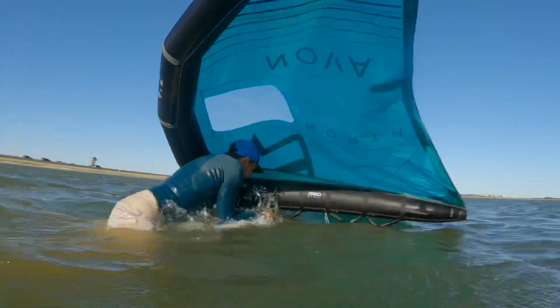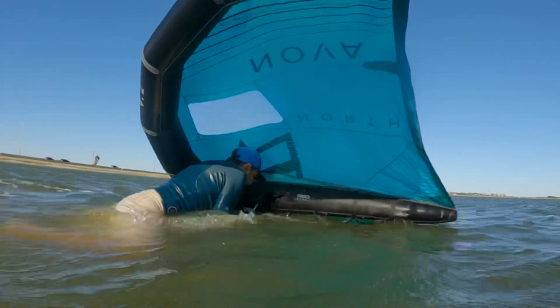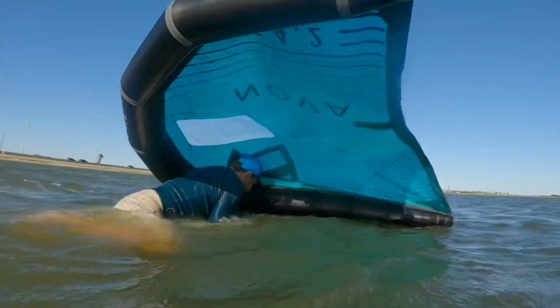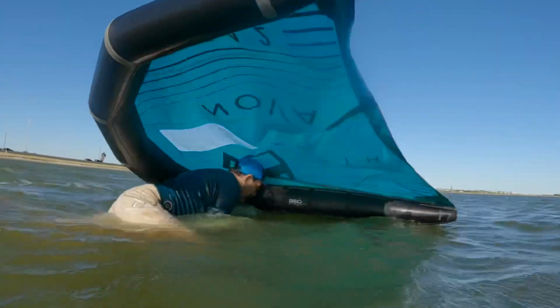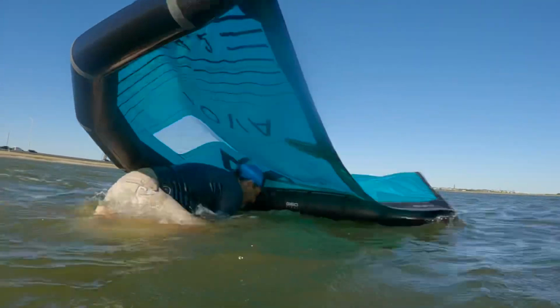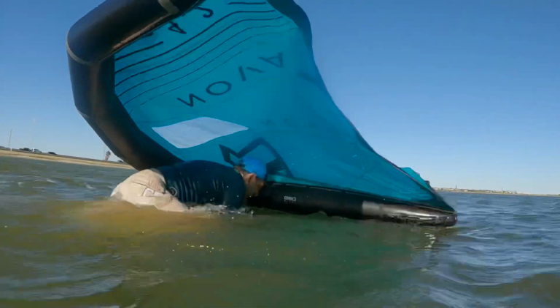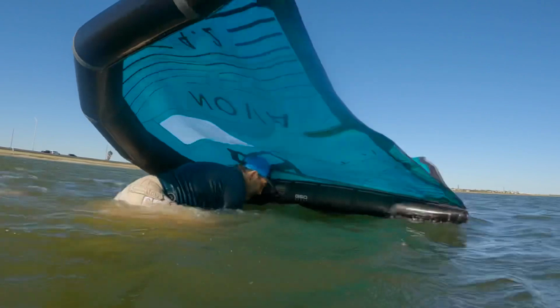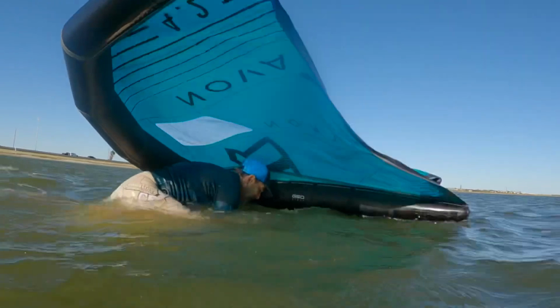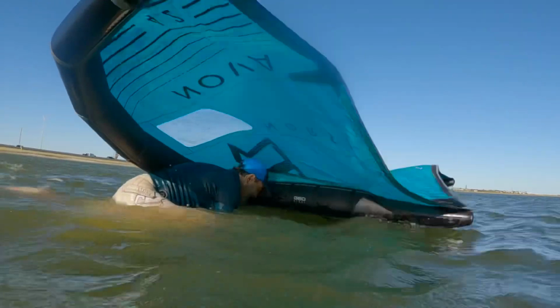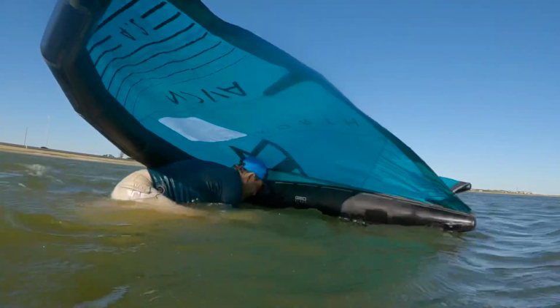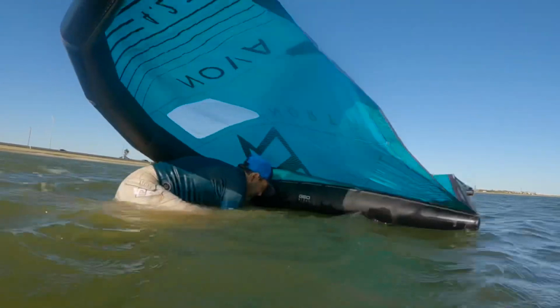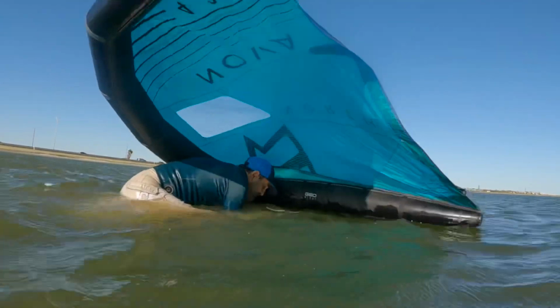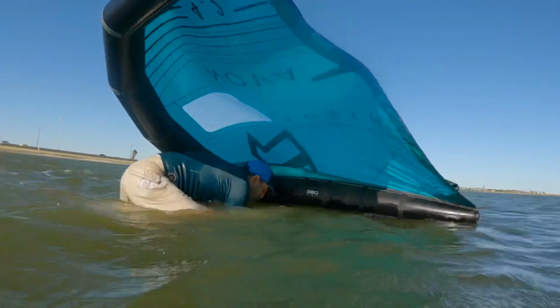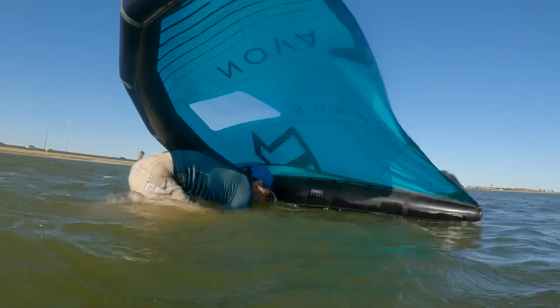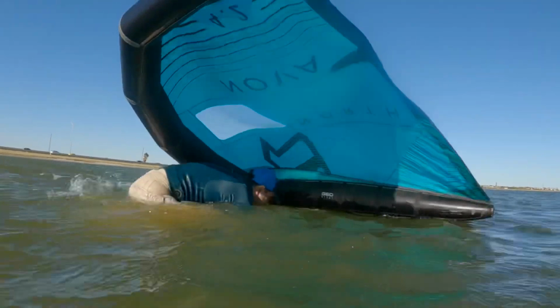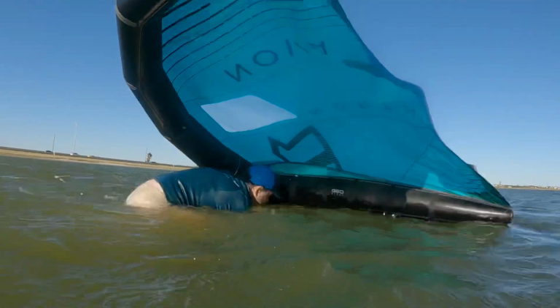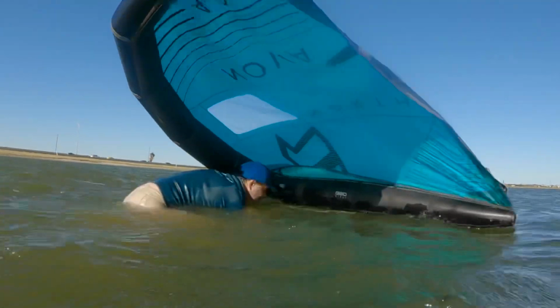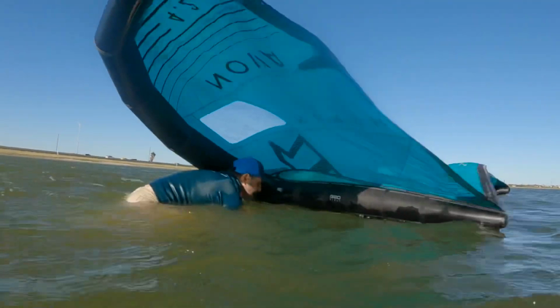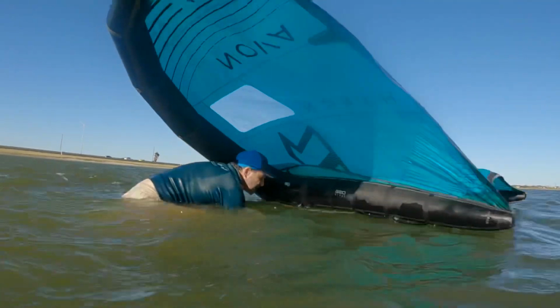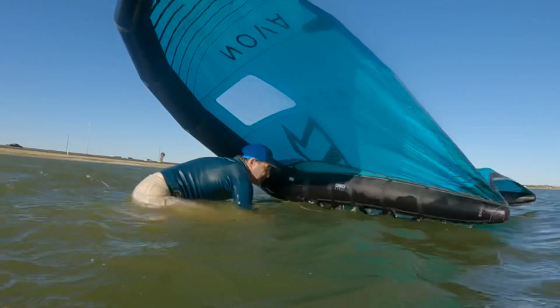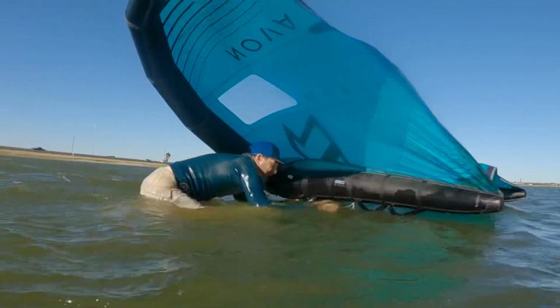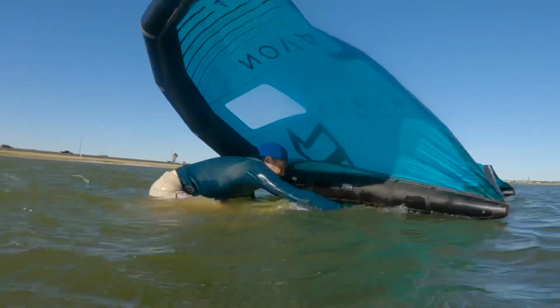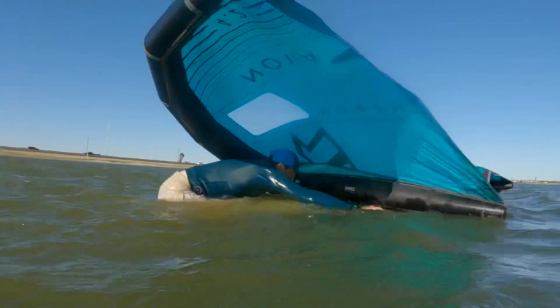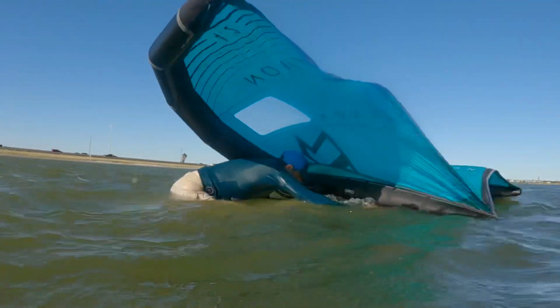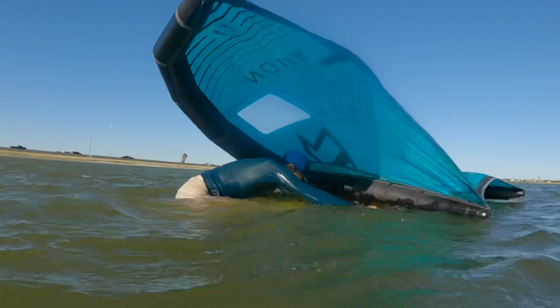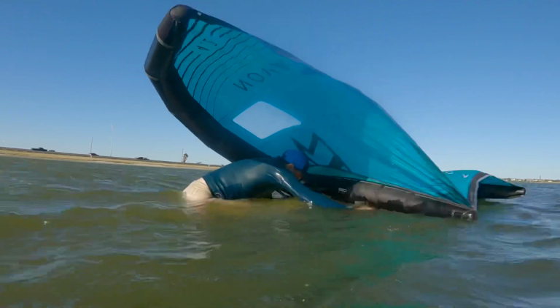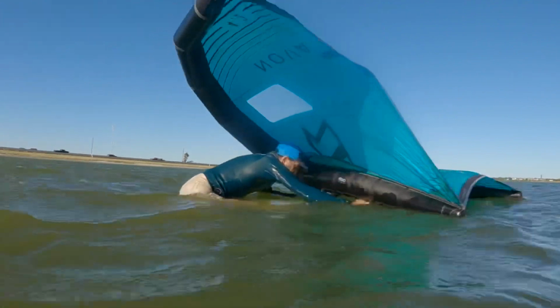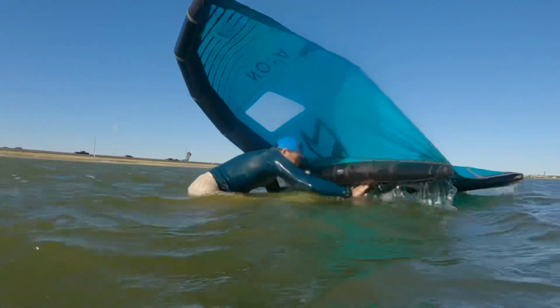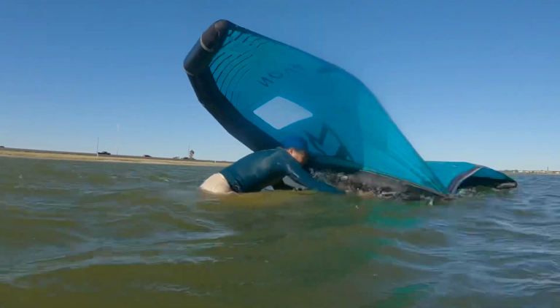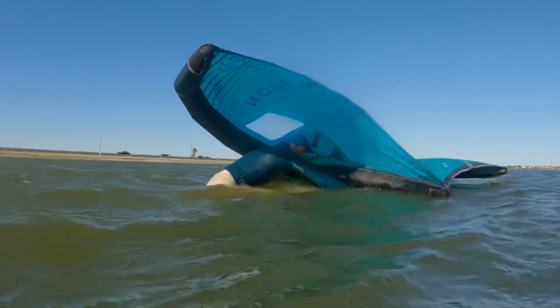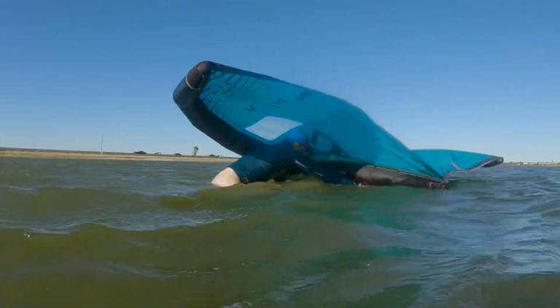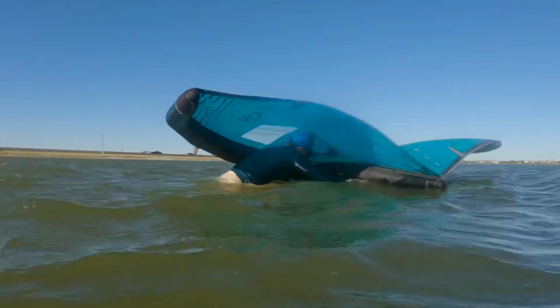It's like wrestling a fool. You got to get to the balance point of that board — the nose keeps coming up.